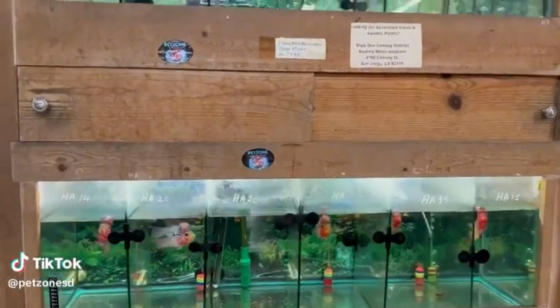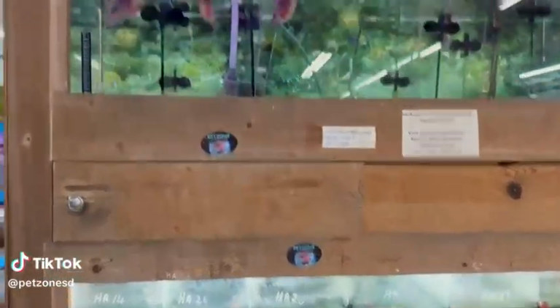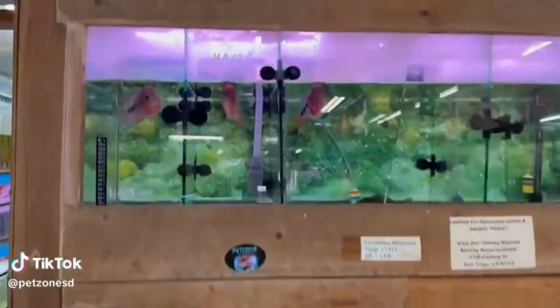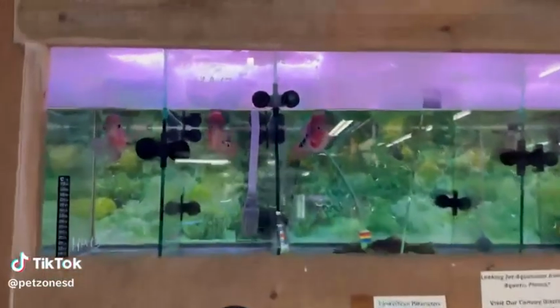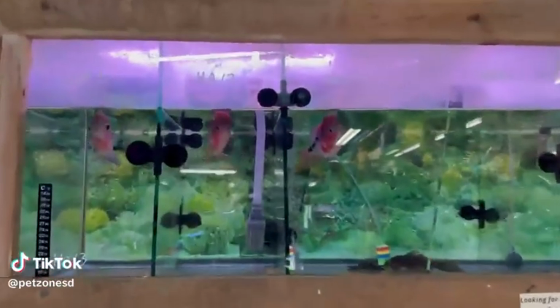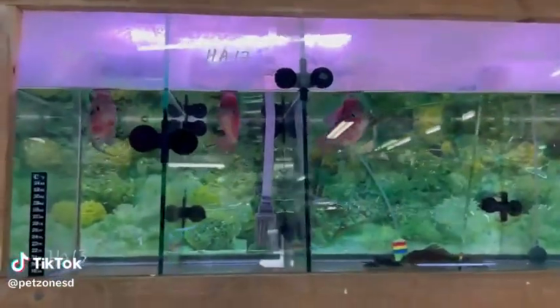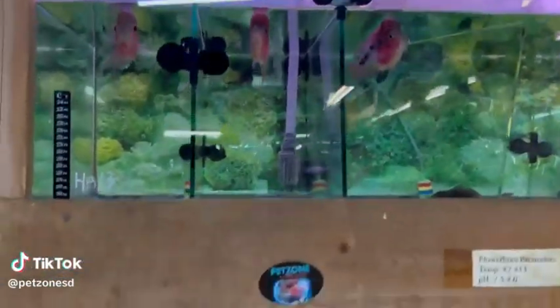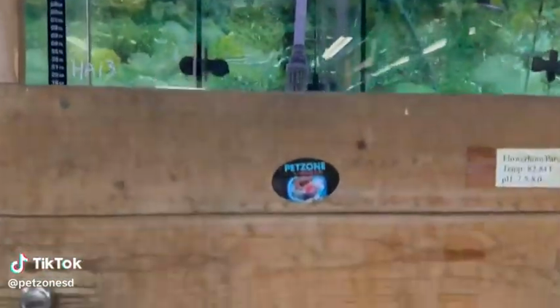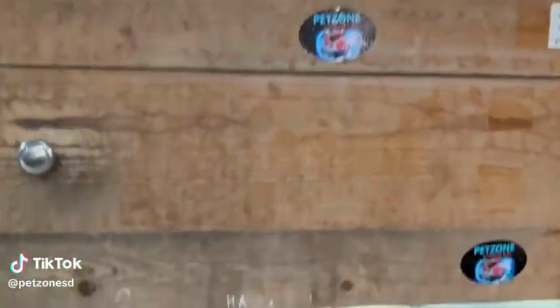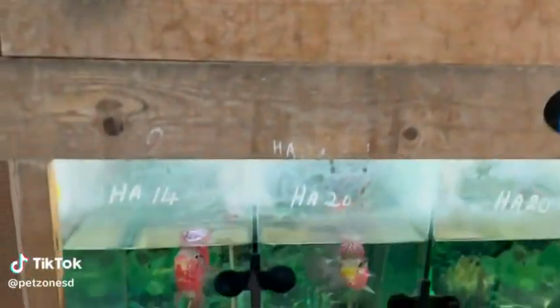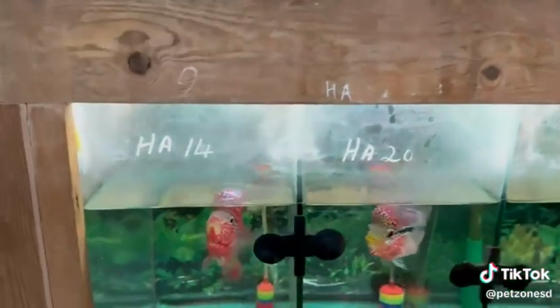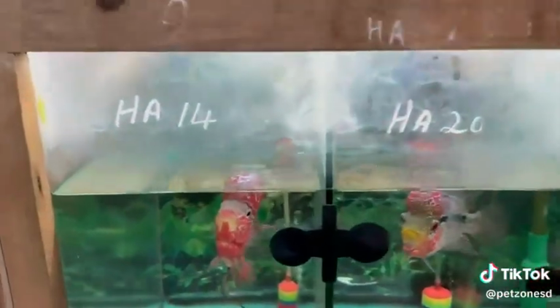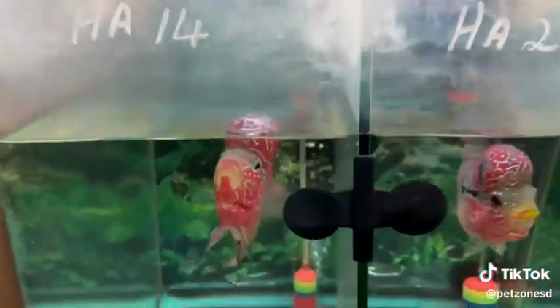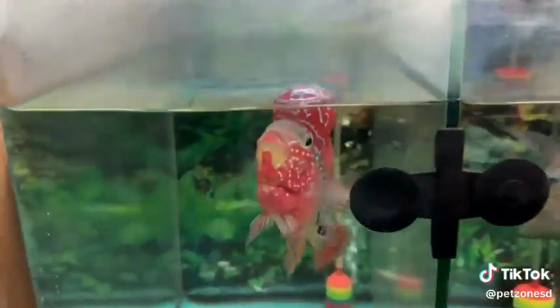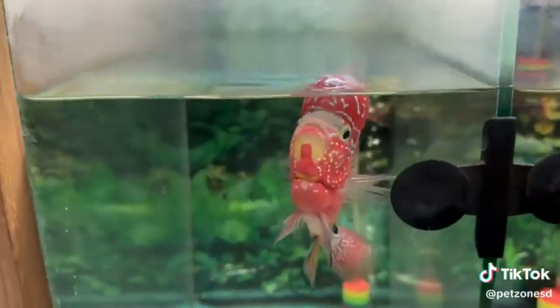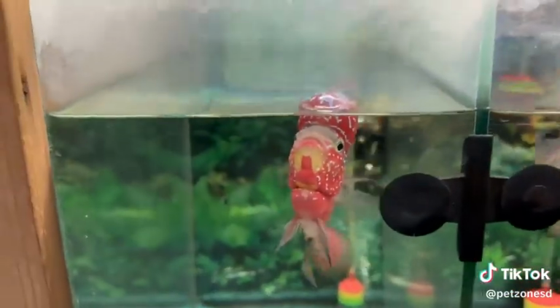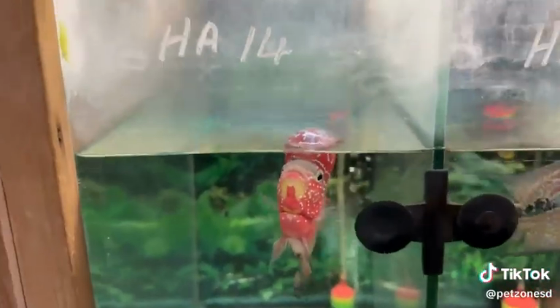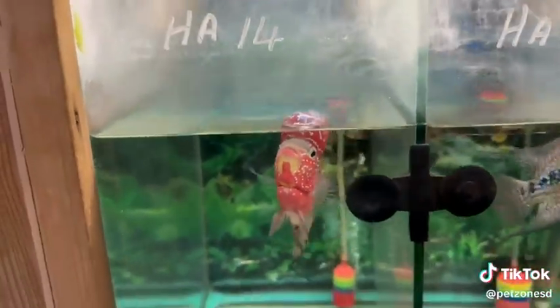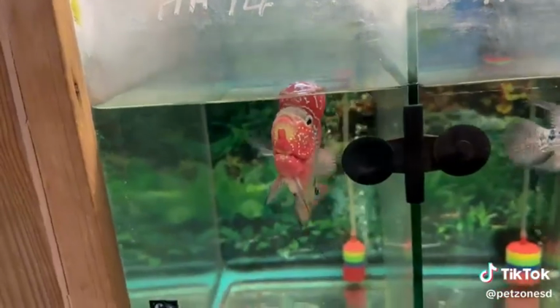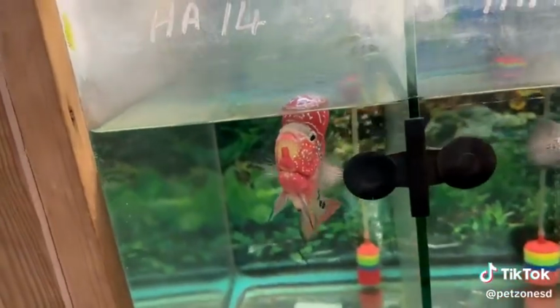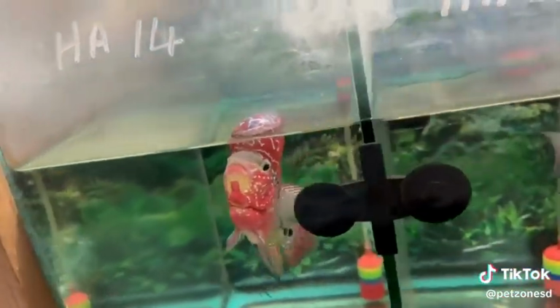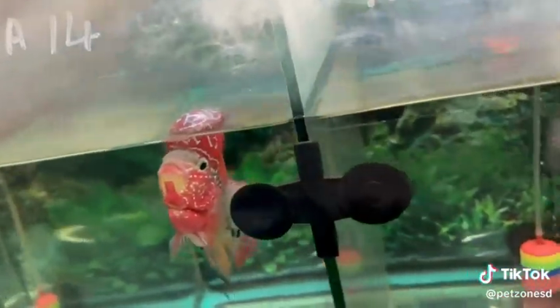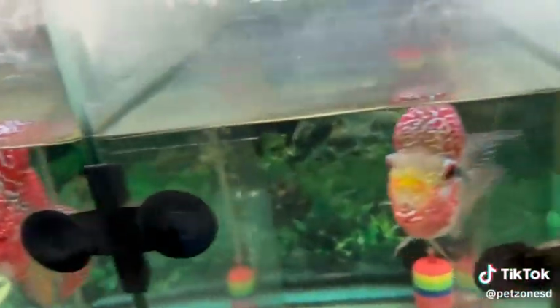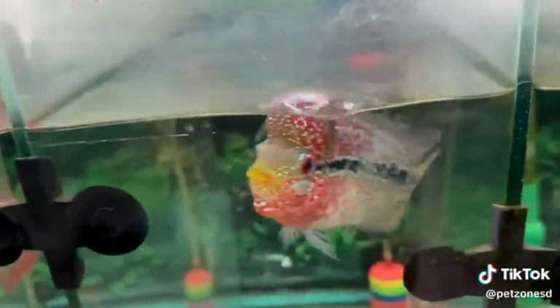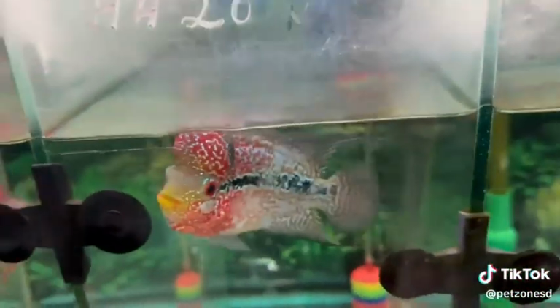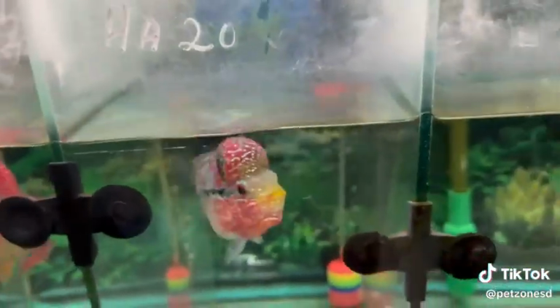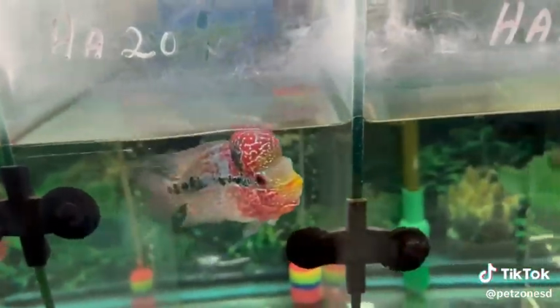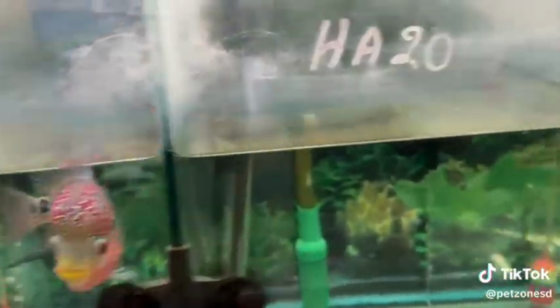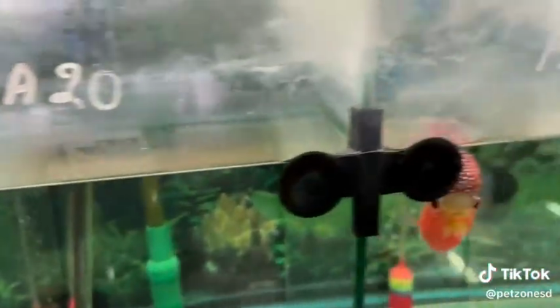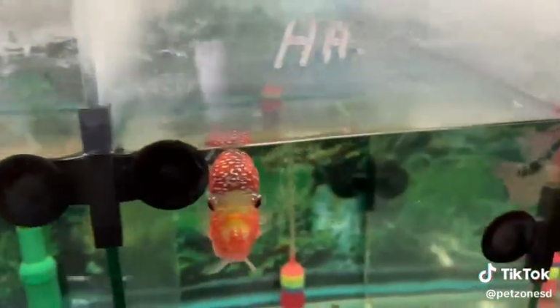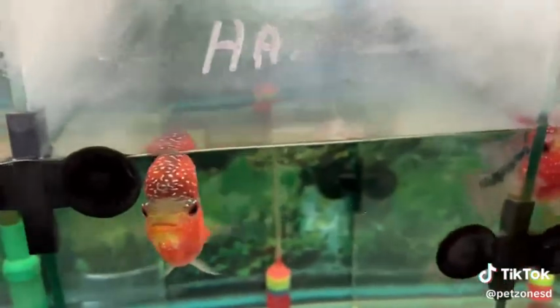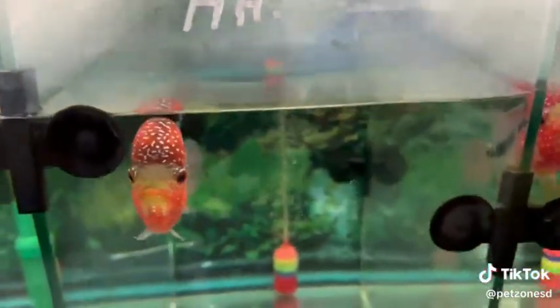Here's what we have left of our last batch of flower horn. We'll be getting a new batch soon. Here we have some super red dragons — very nice red coloration and pearling on them. As you can see, their nuchal humps are forming. These guys are awesome.